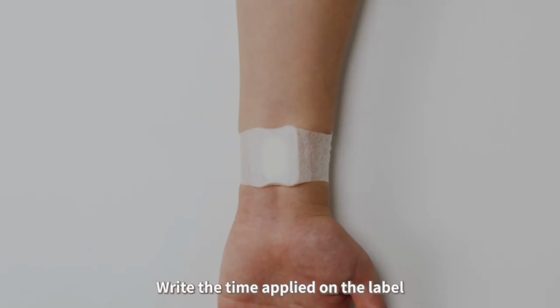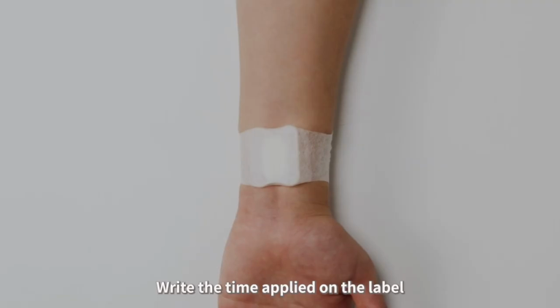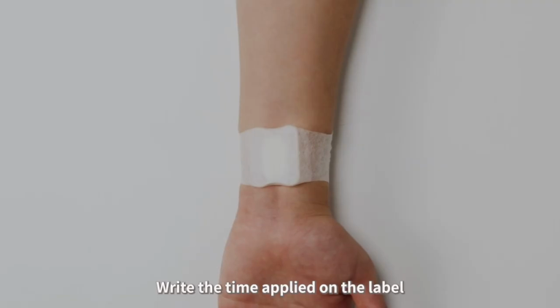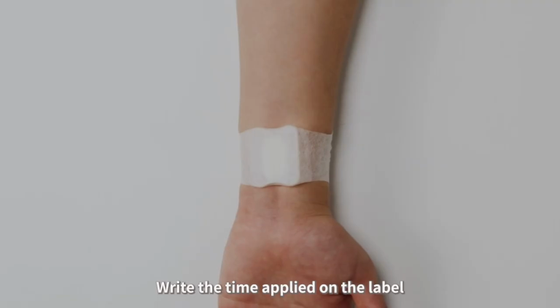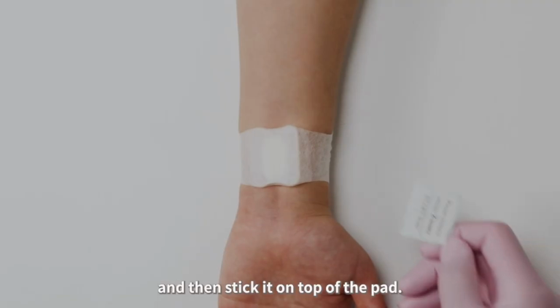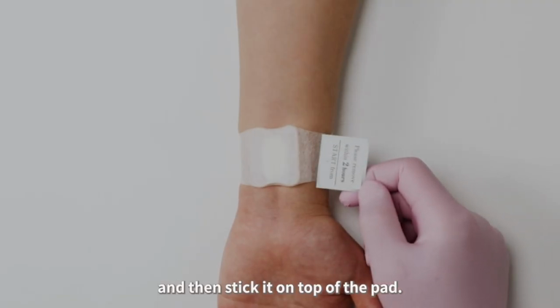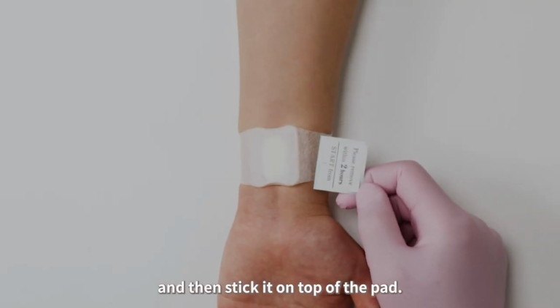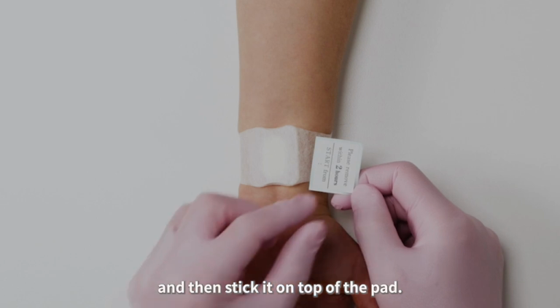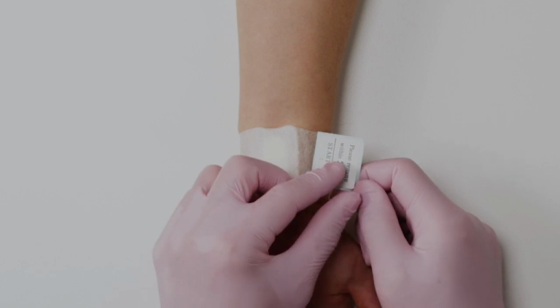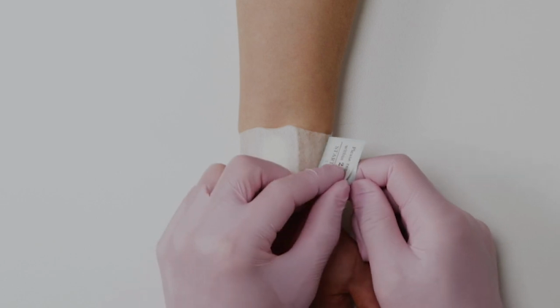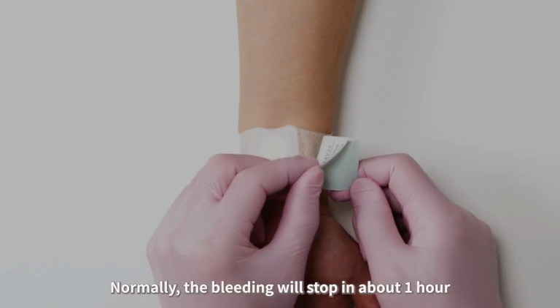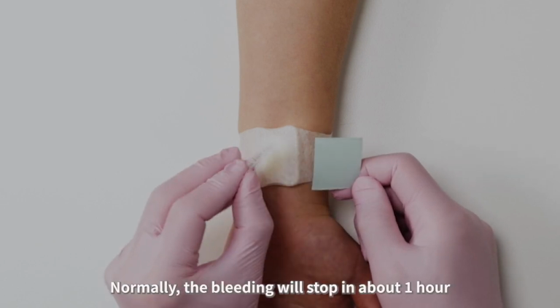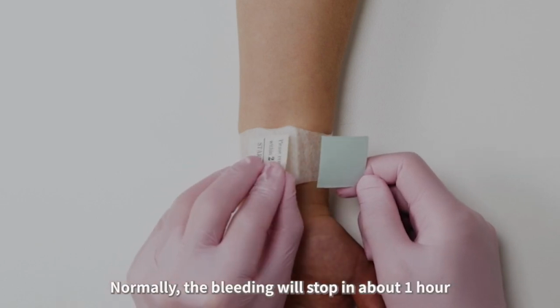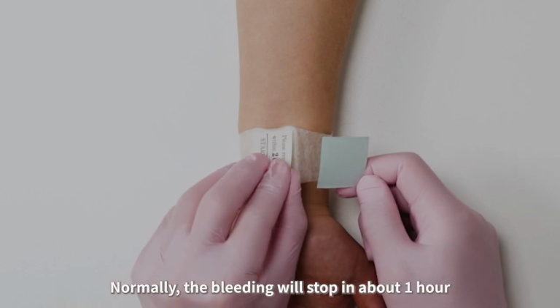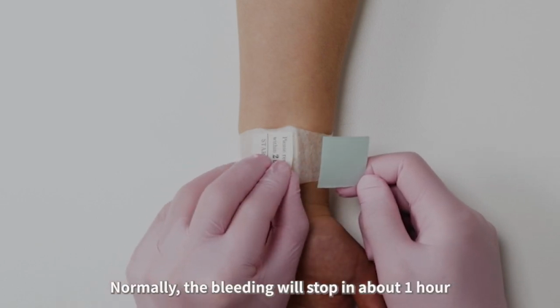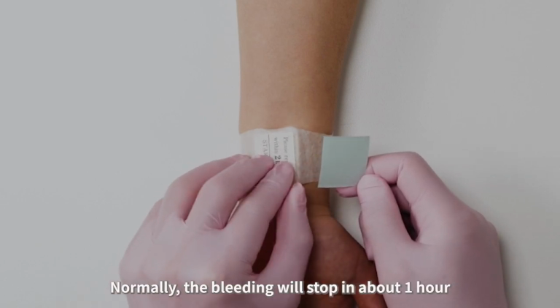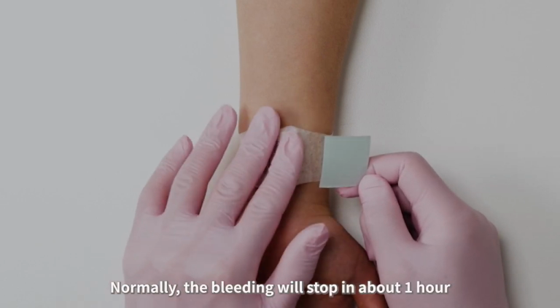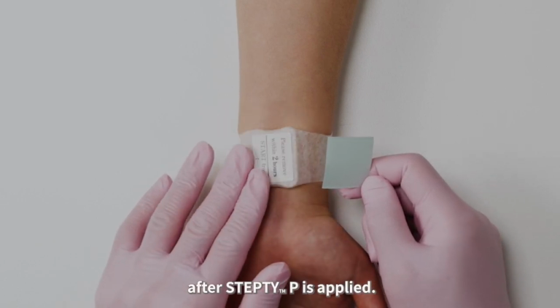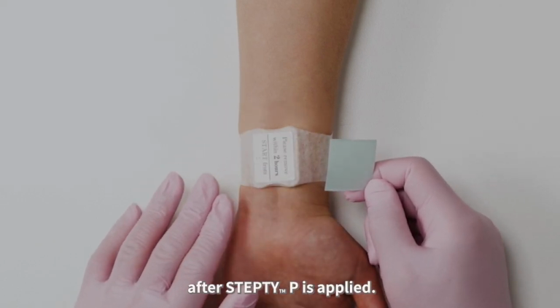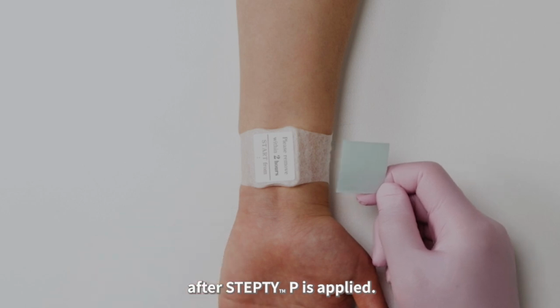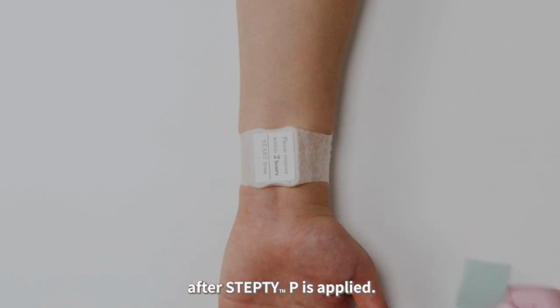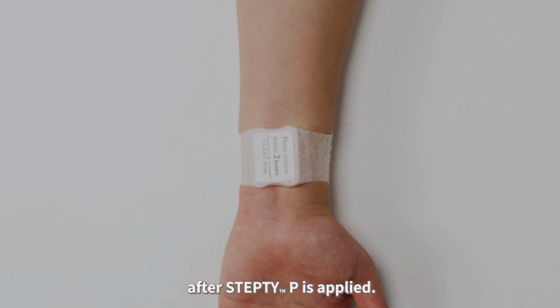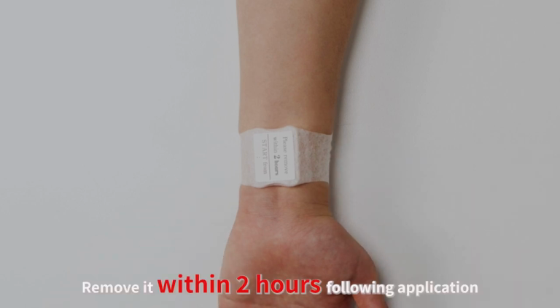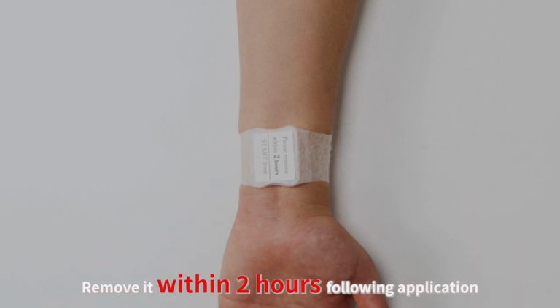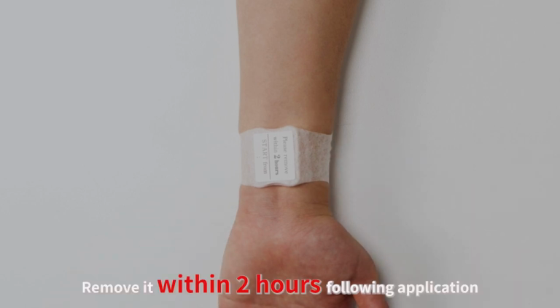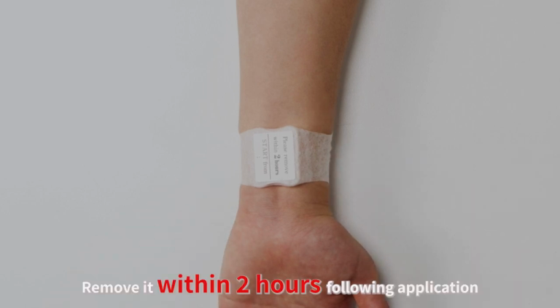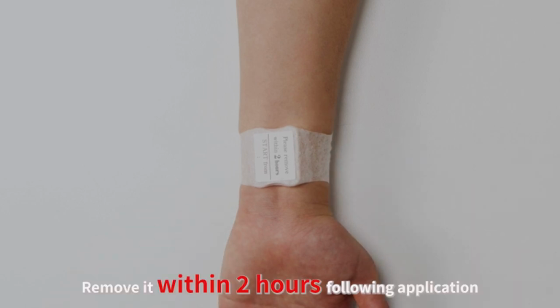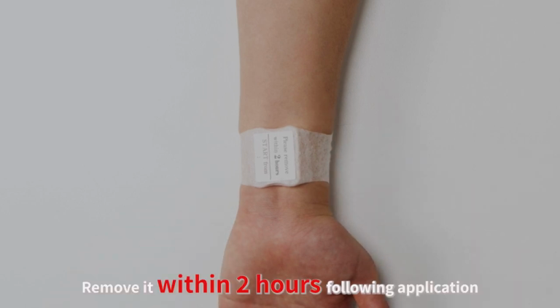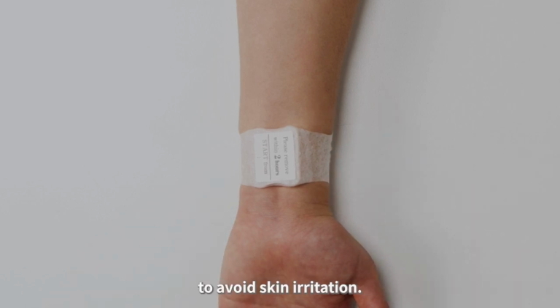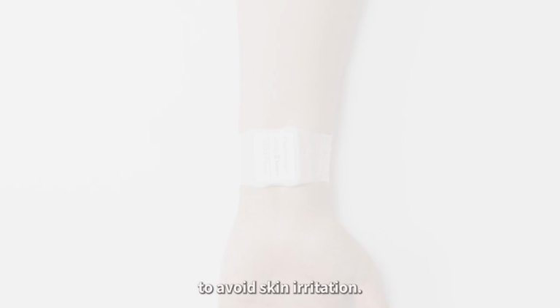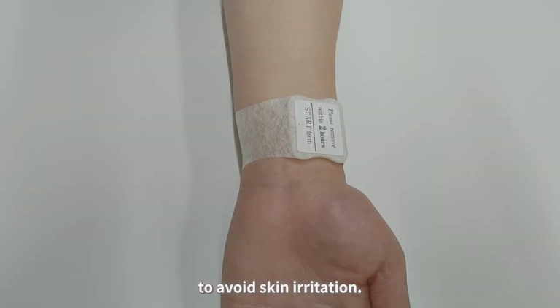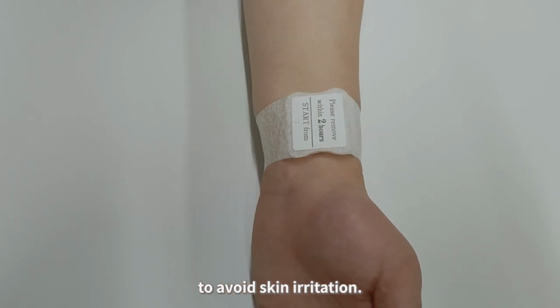Write the time applied on the label and then stick it on top of the pad. Normally, the bleeding will stop in about 1 hour after Step TP is applied. Remove it within 2 hours following application to avoid skin irritation.